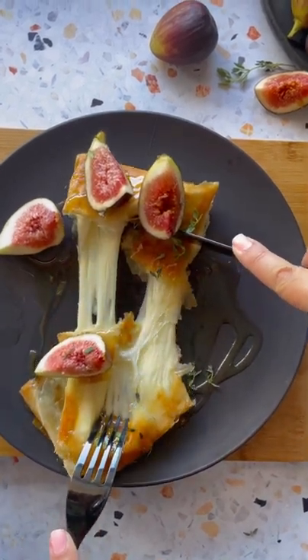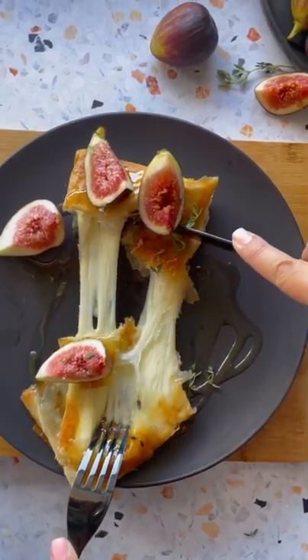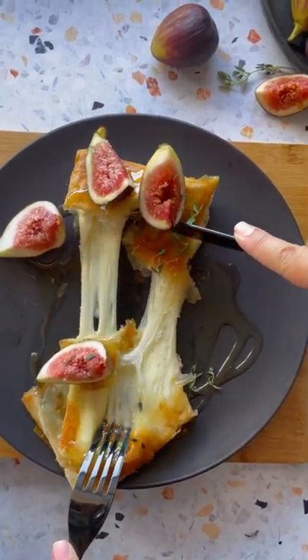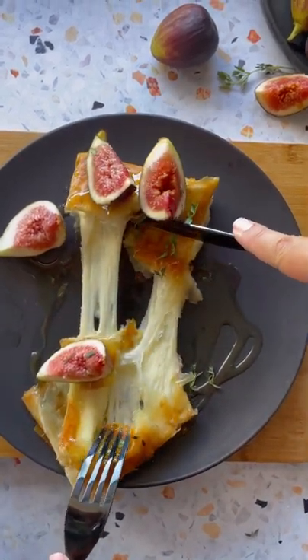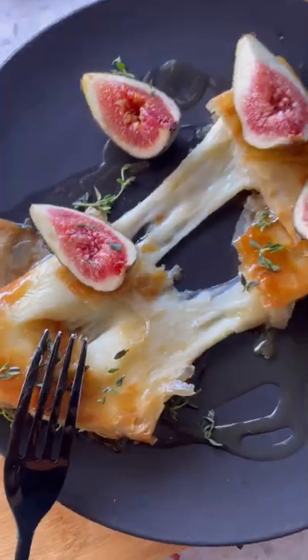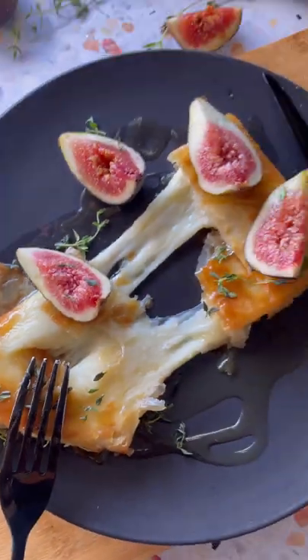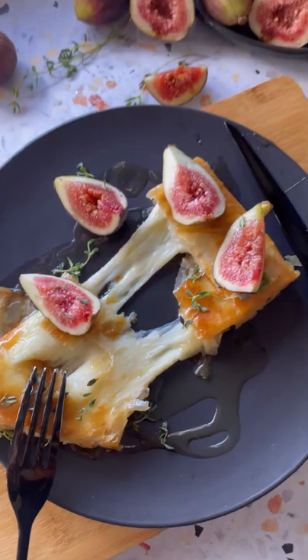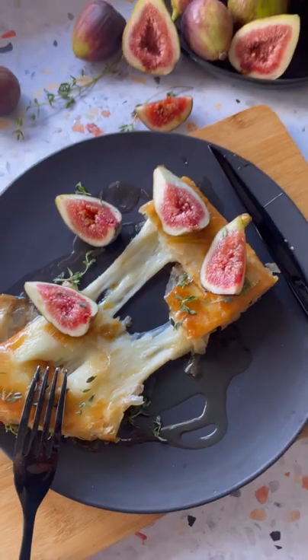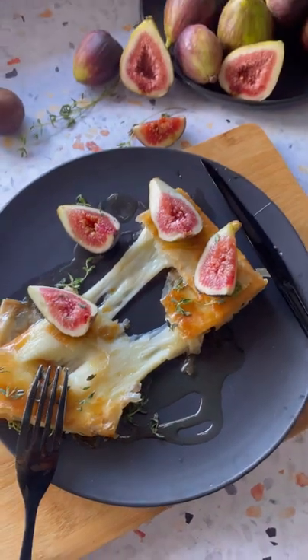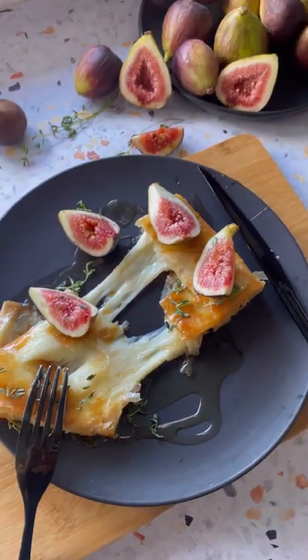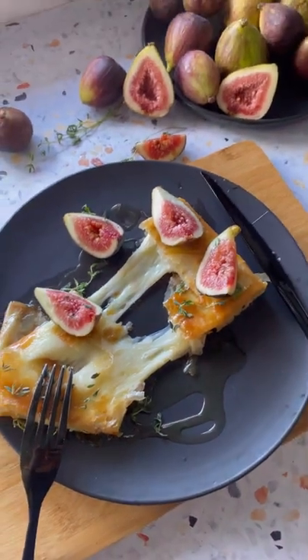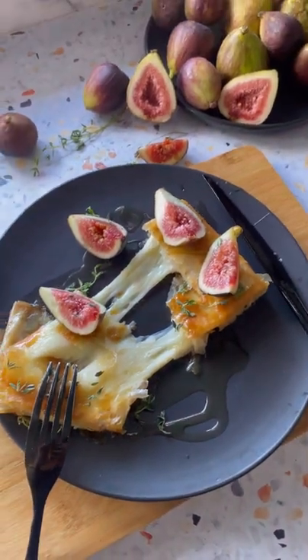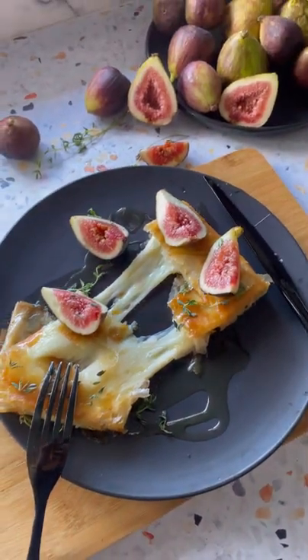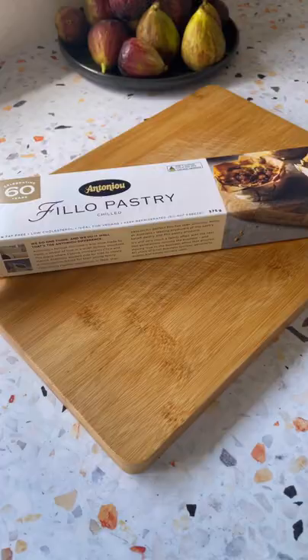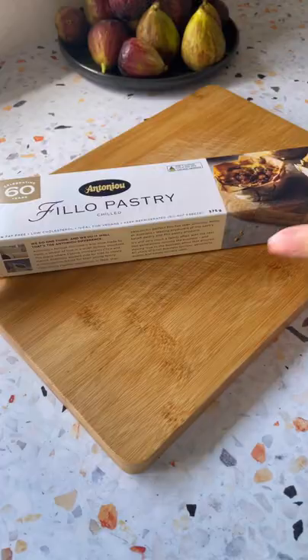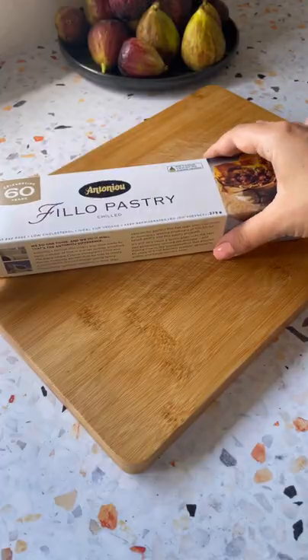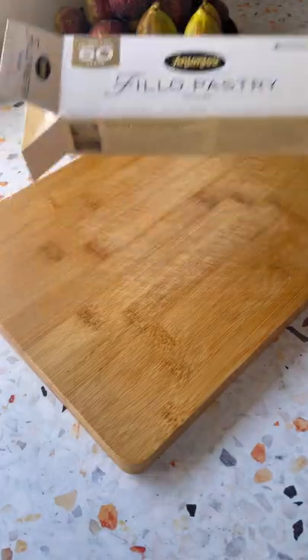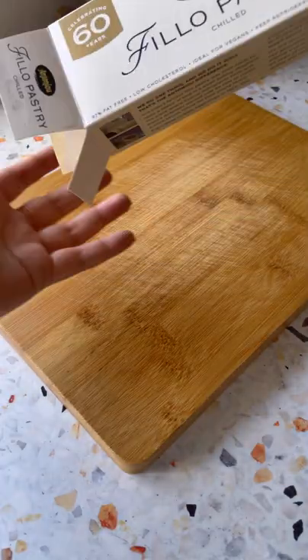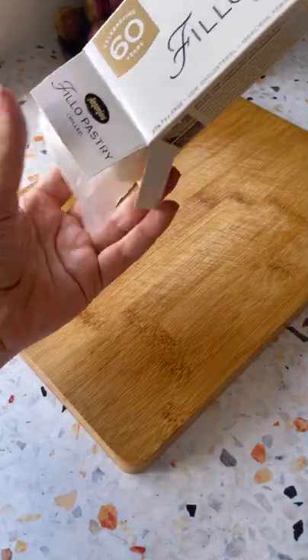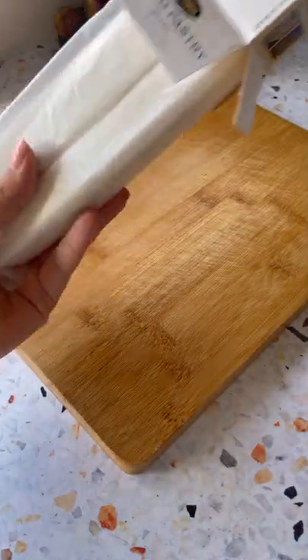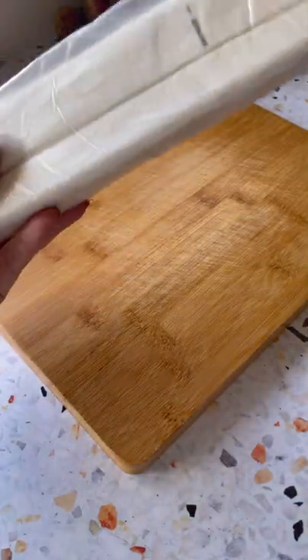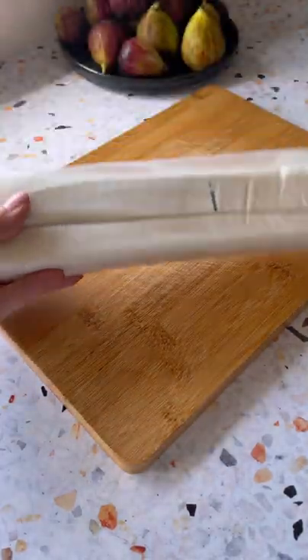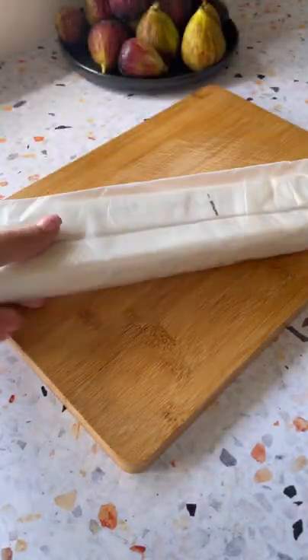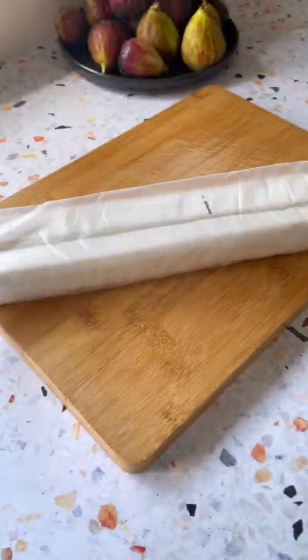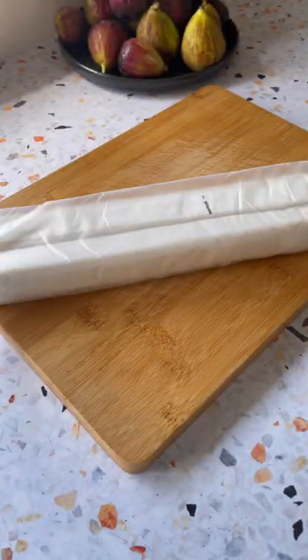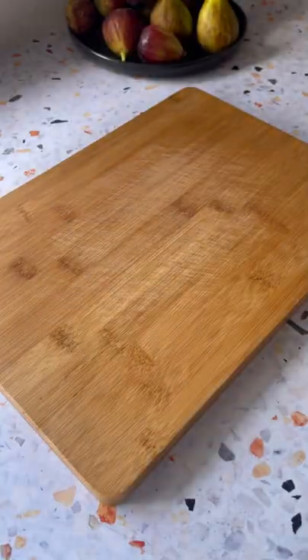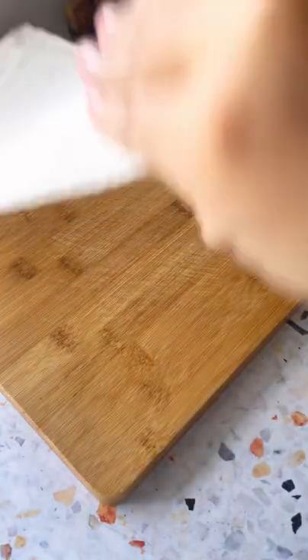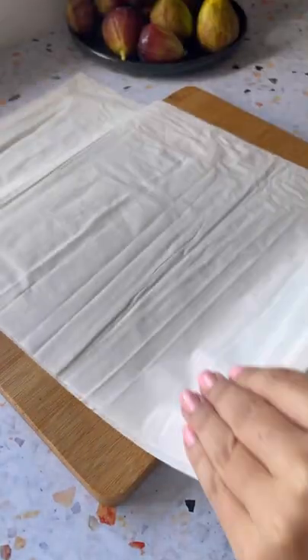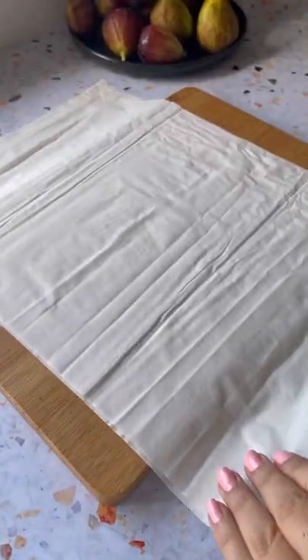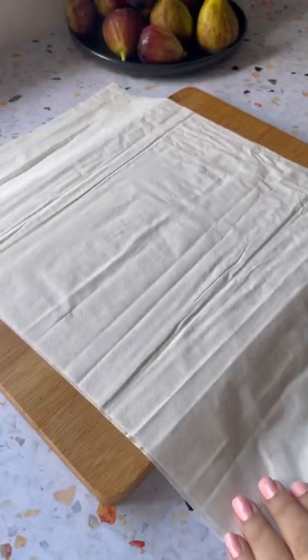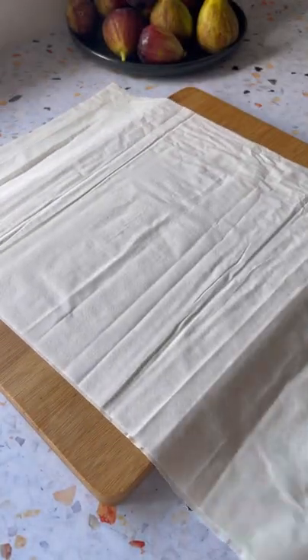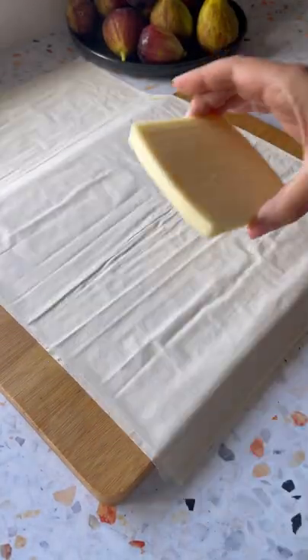Let's create delicious phyllo wrapped saganaki cheese with fresh figs and honey. To begin, take your phyllo pastry out of the fridge and bring it to room temperature in its packaging.